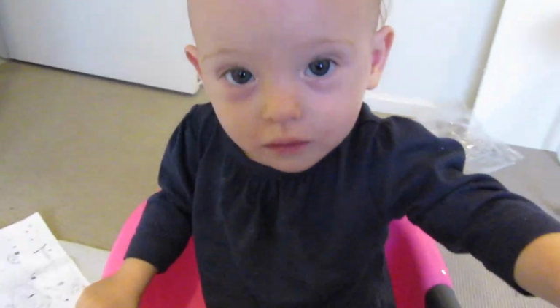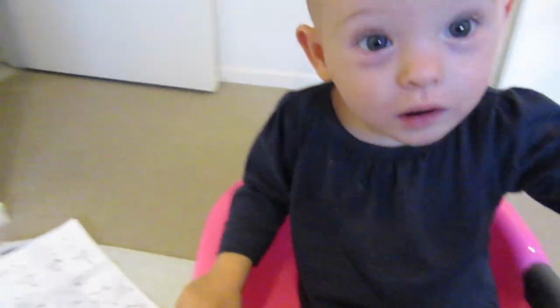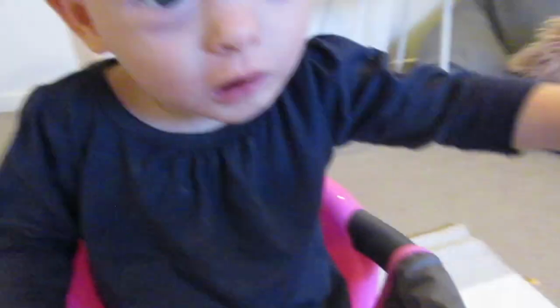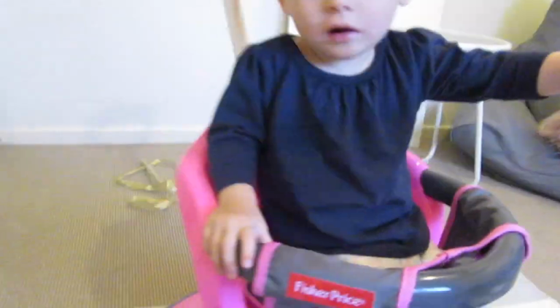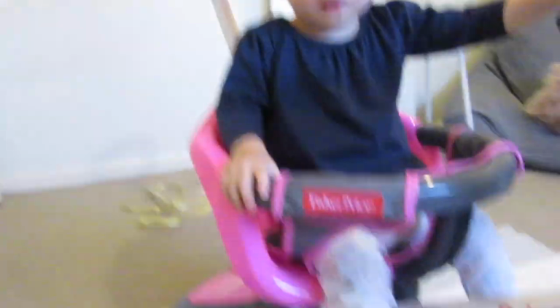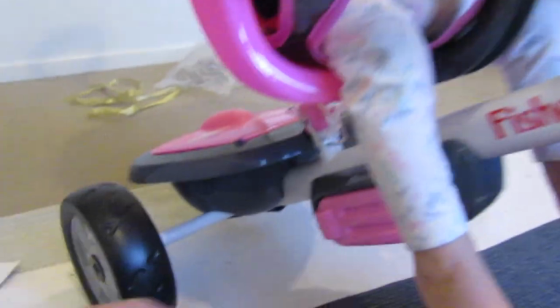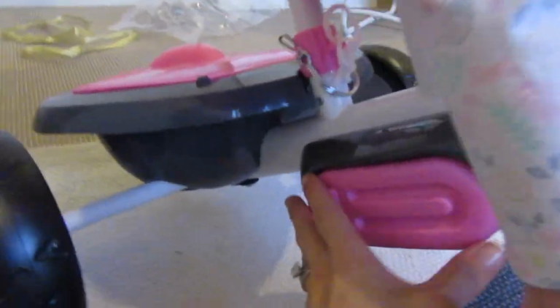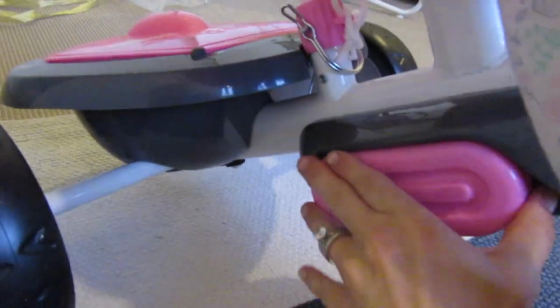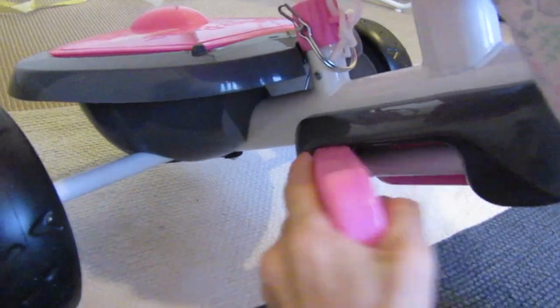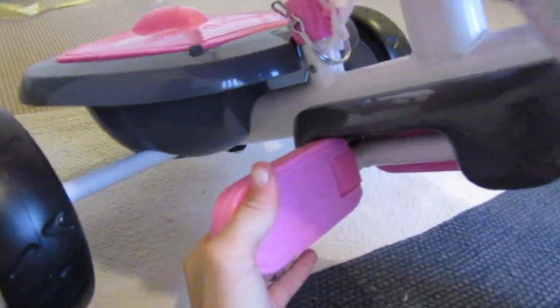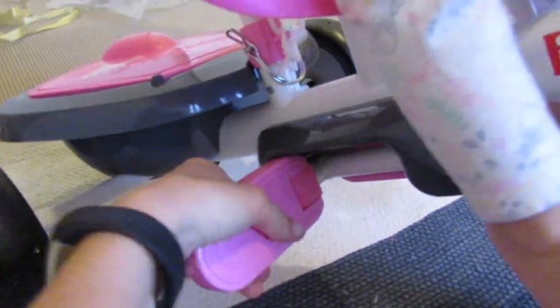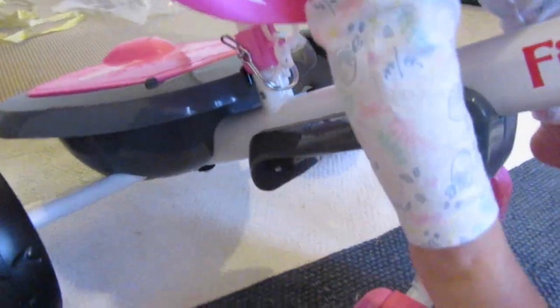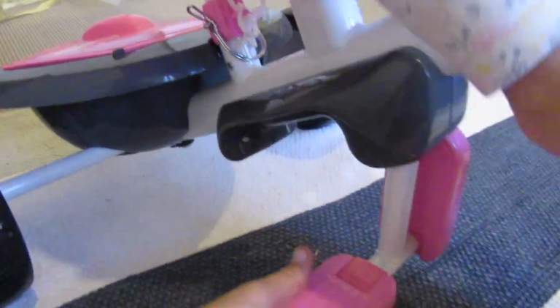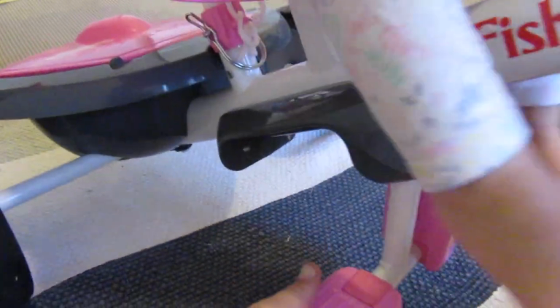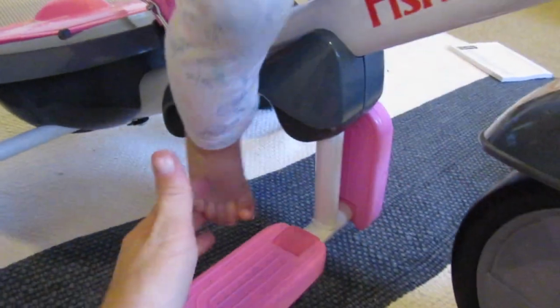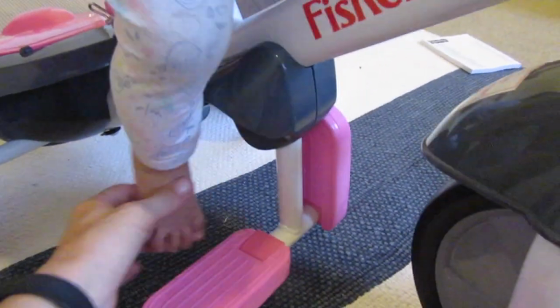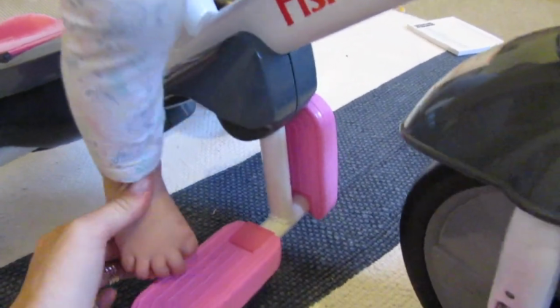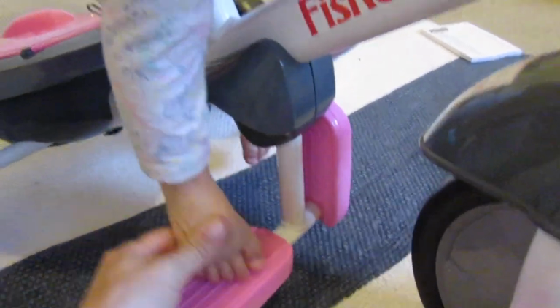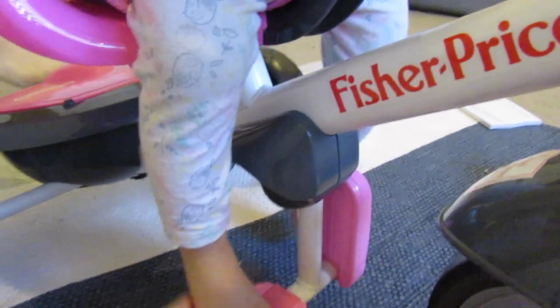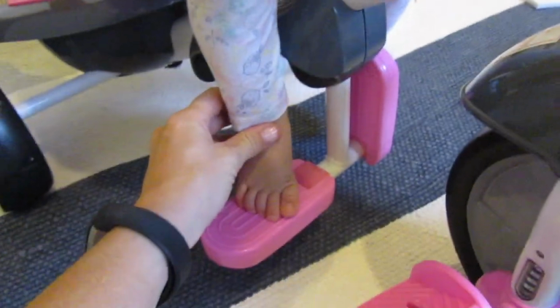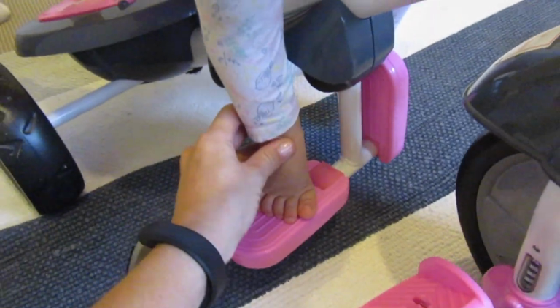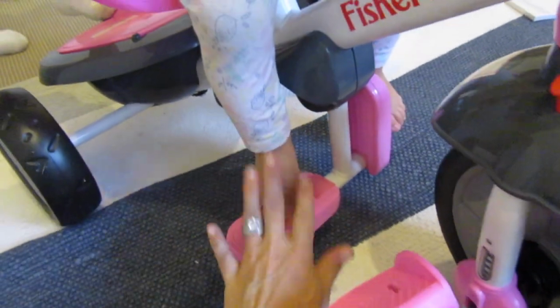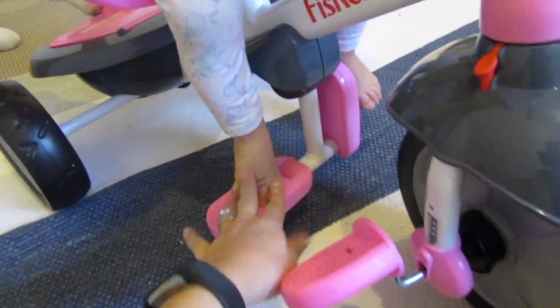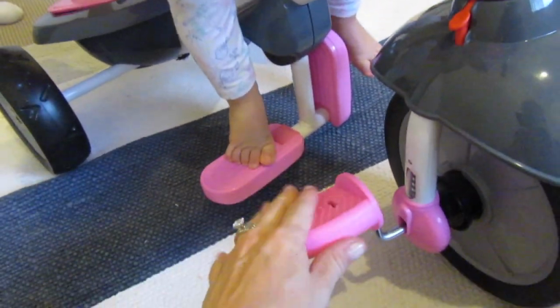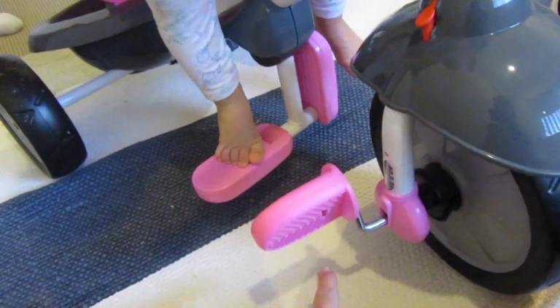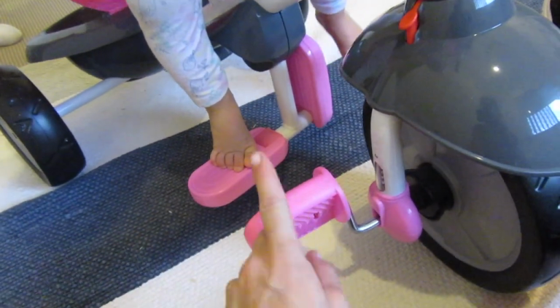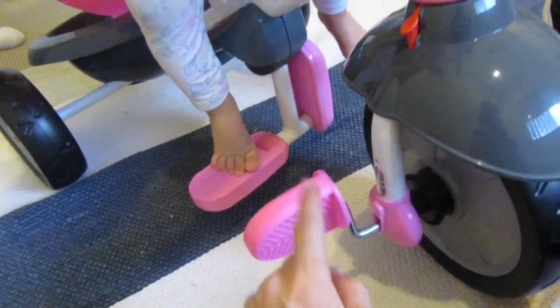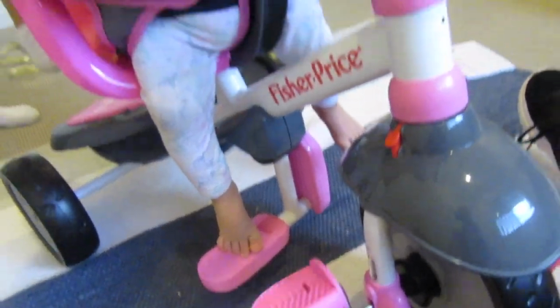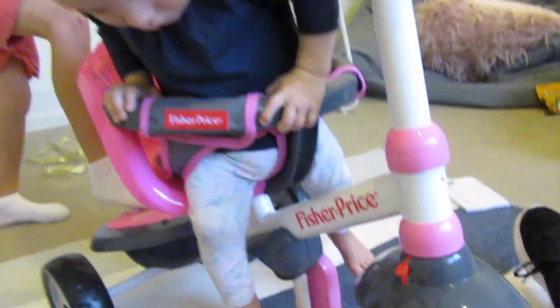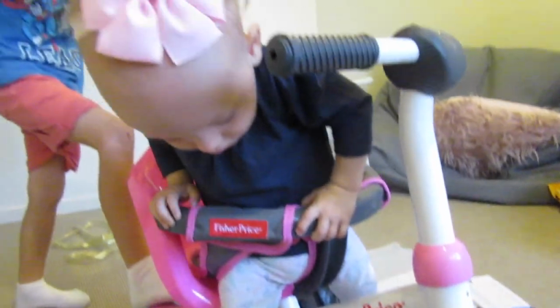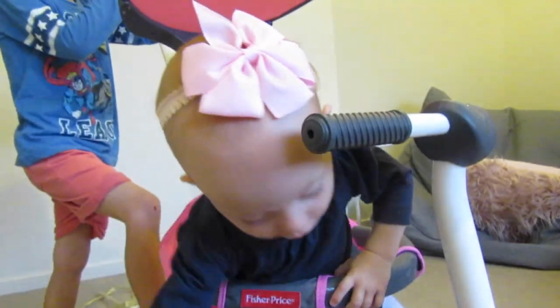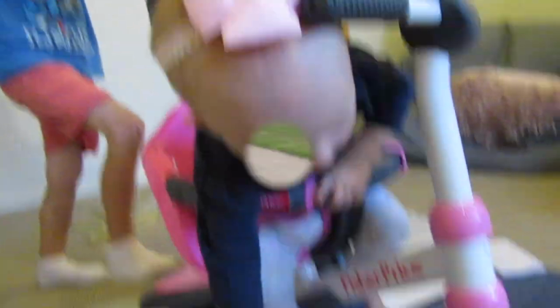One good thing about it is it's got these footrests — they clip out and down so that she could rest her feet on there. She's still a little bit little, and then this is for obviously when she uses it as a bike.